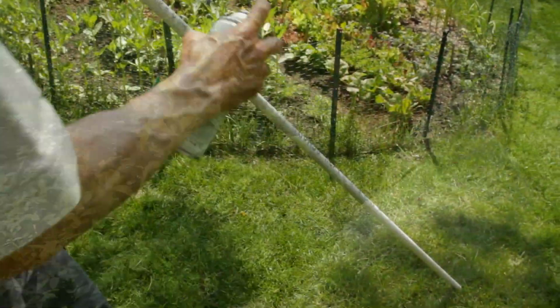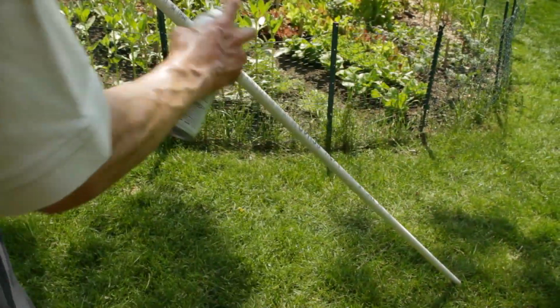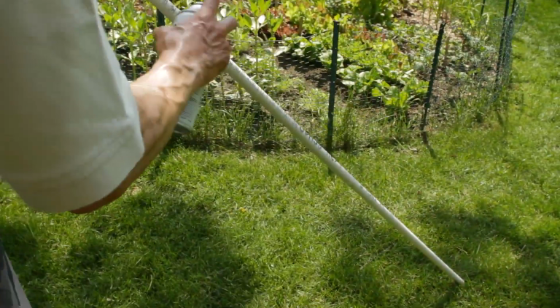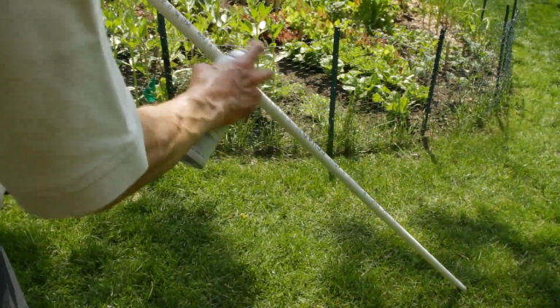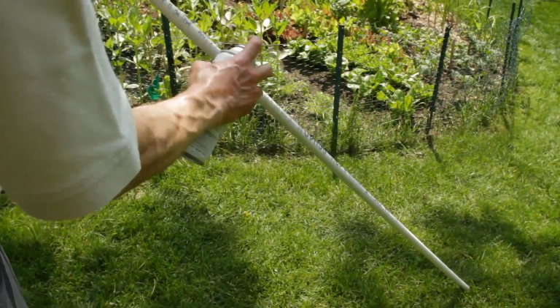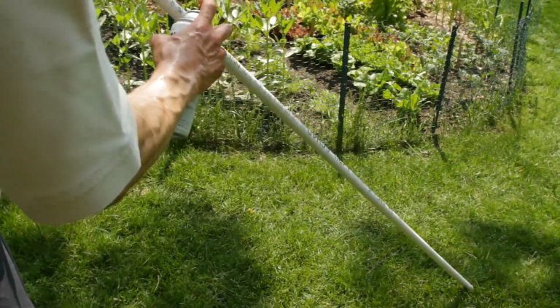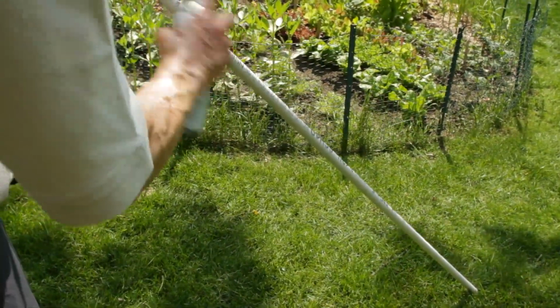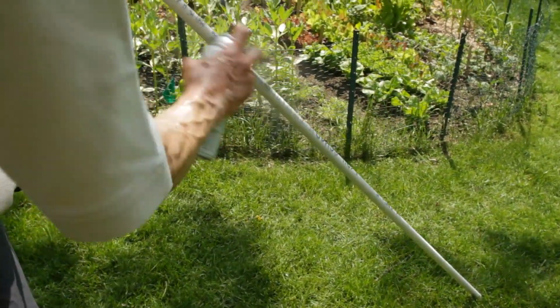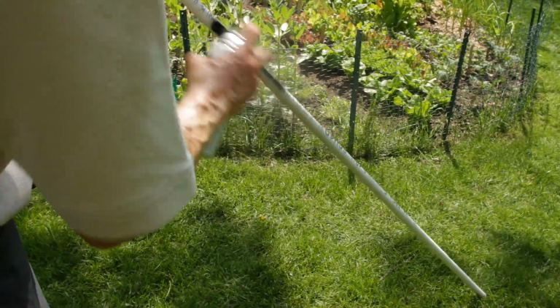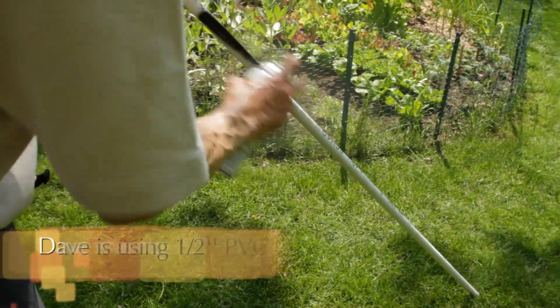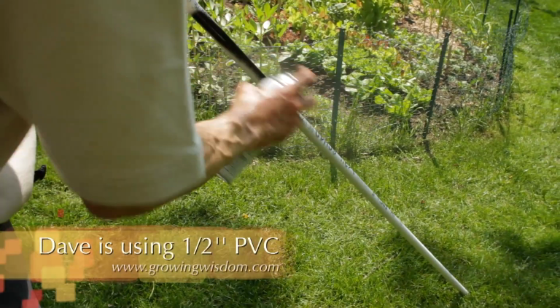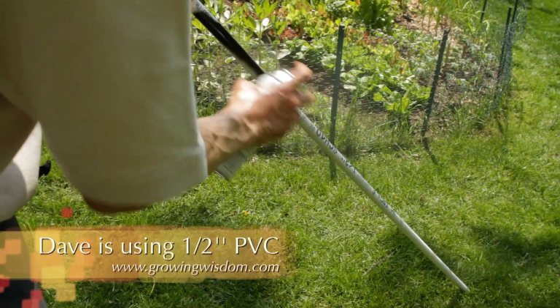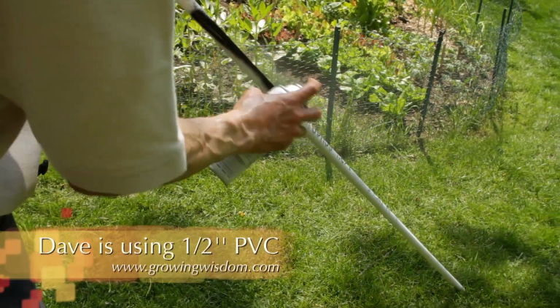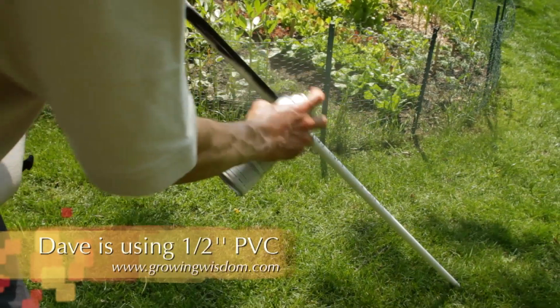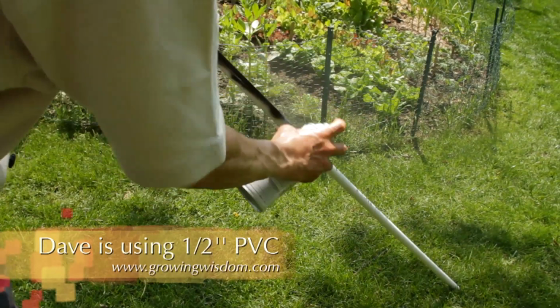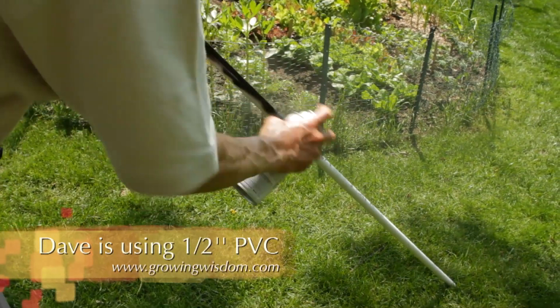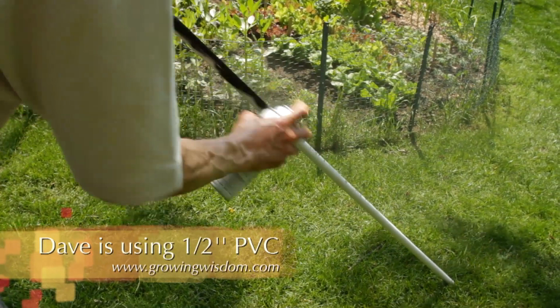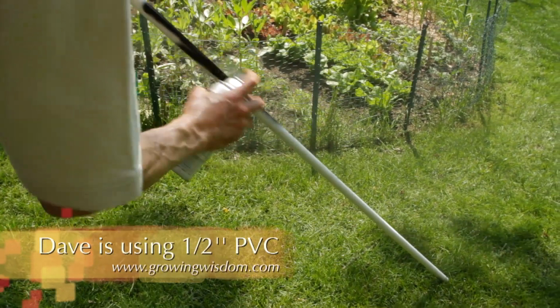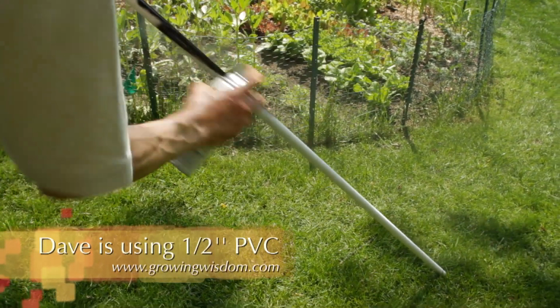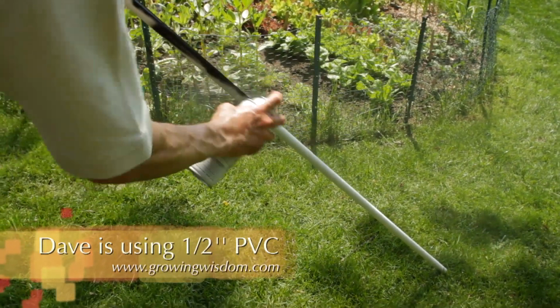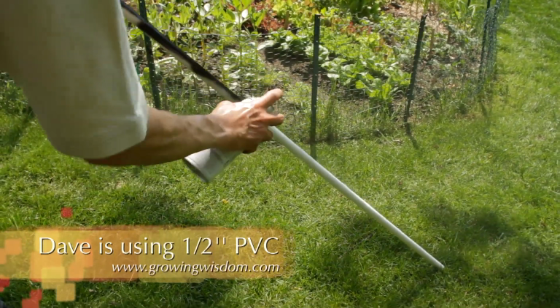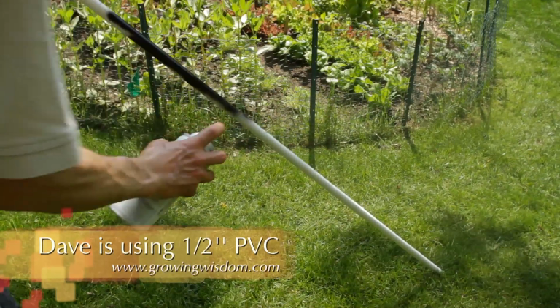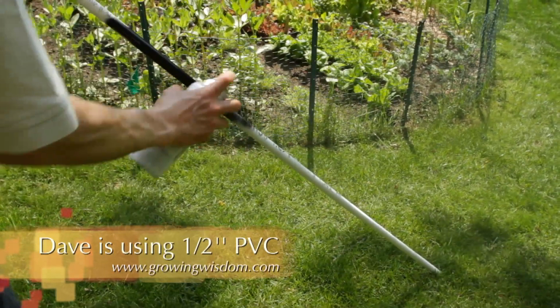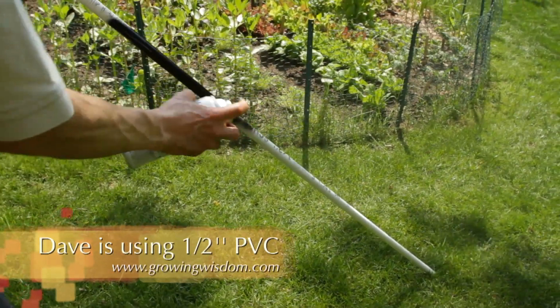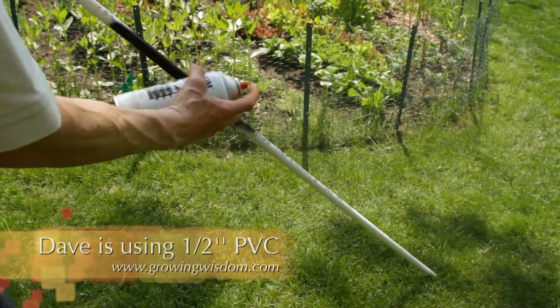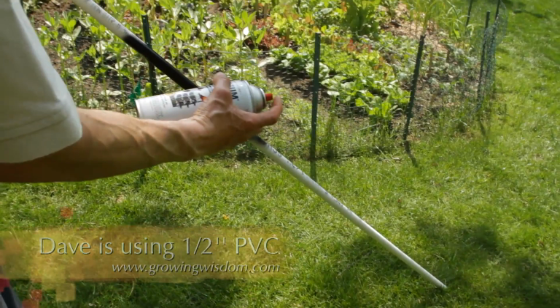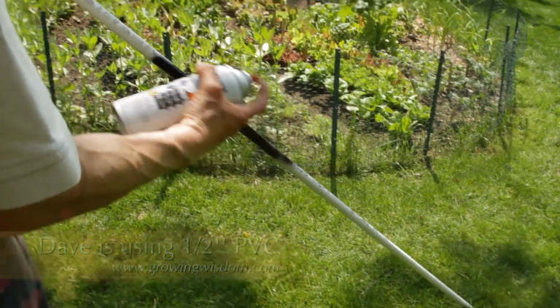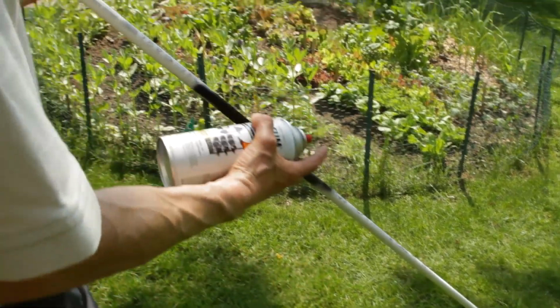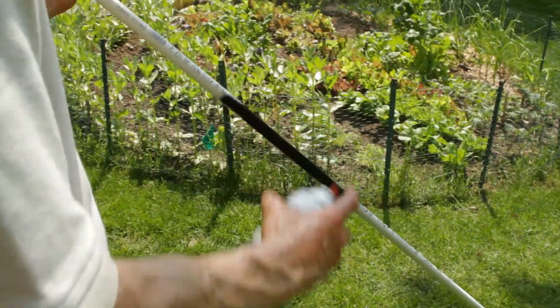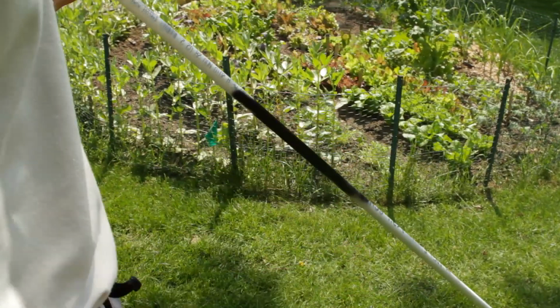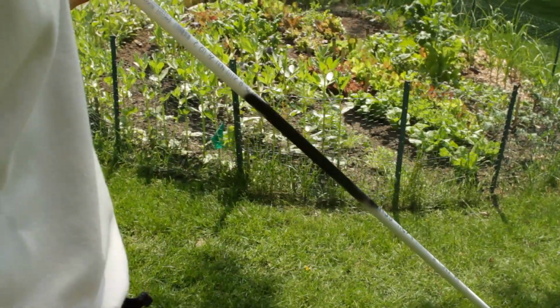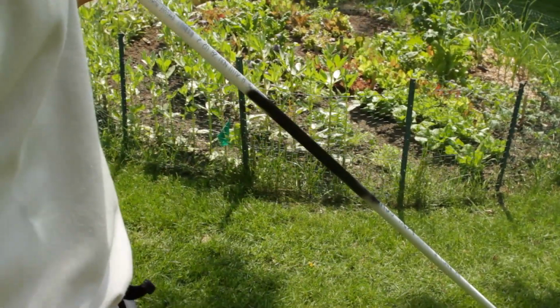So we're just going to spray paint our piece of PVC, and that's going to cover up those letters really nicely. I'm using a textured paint, which will give this more of a wrought iron look.